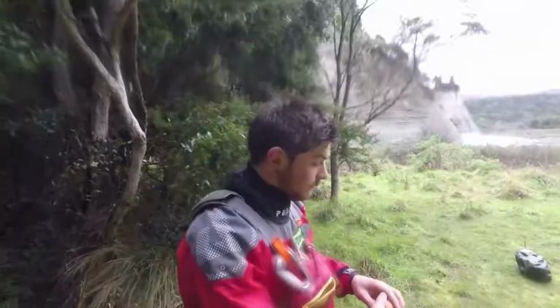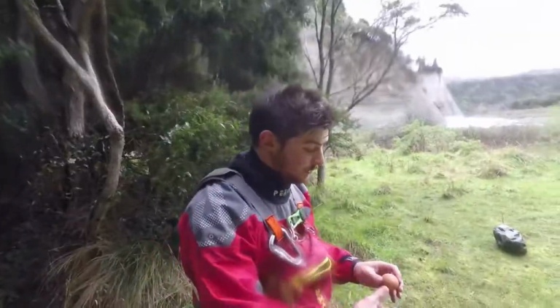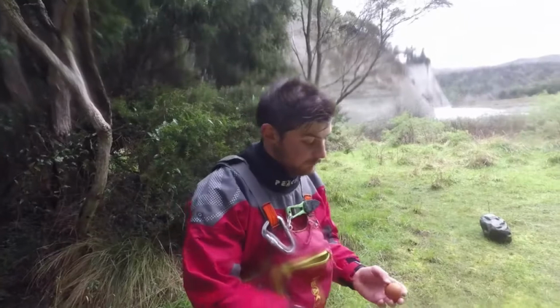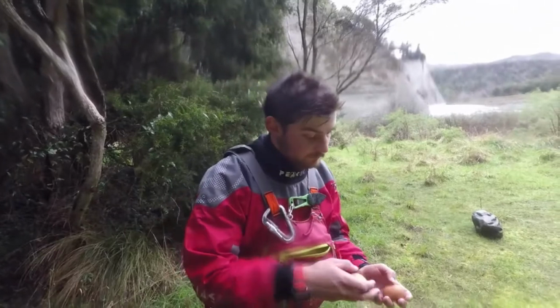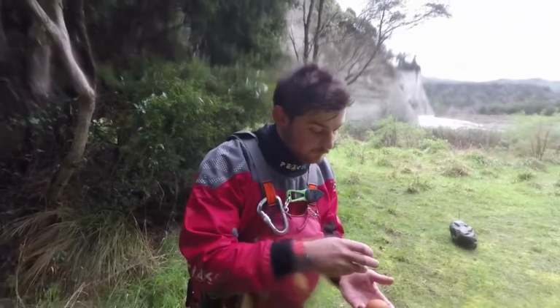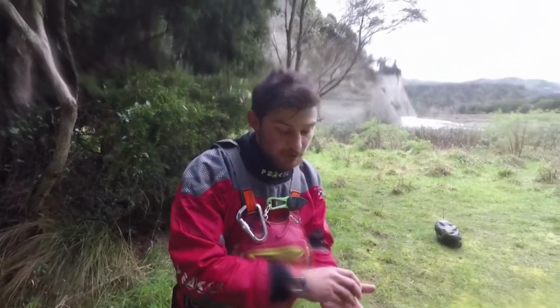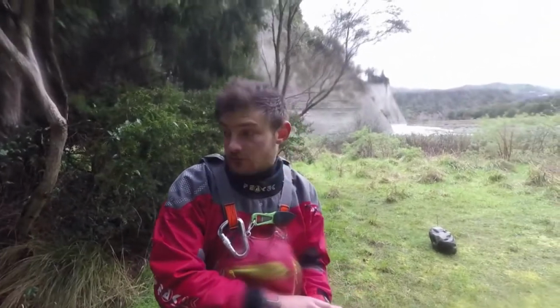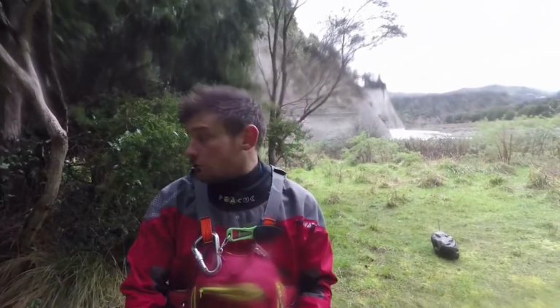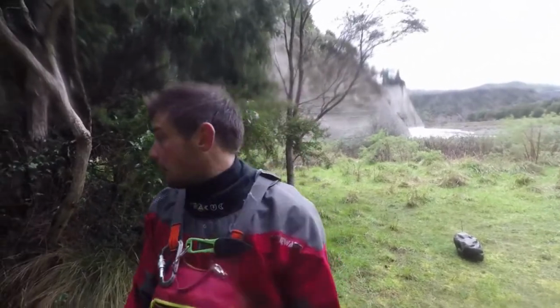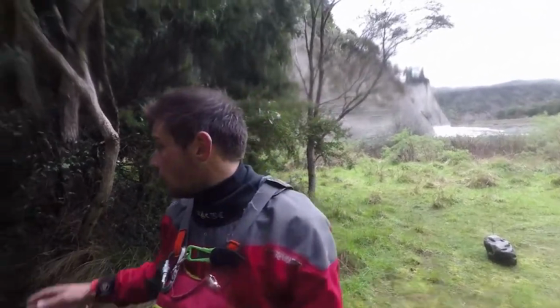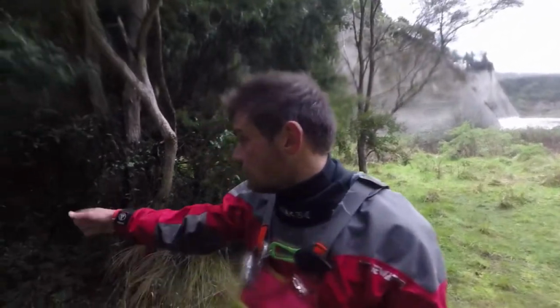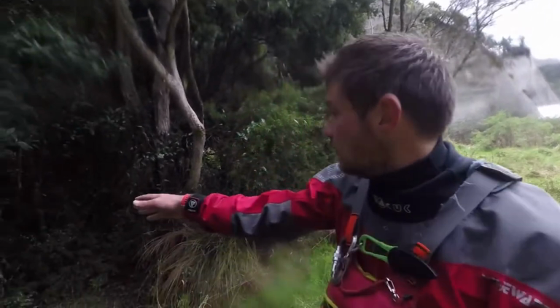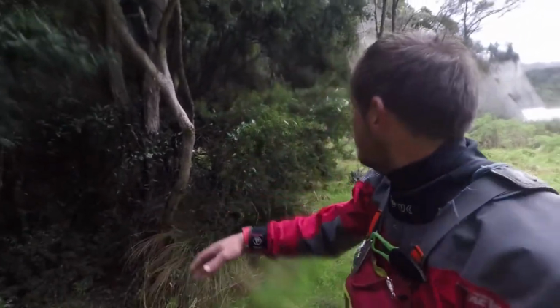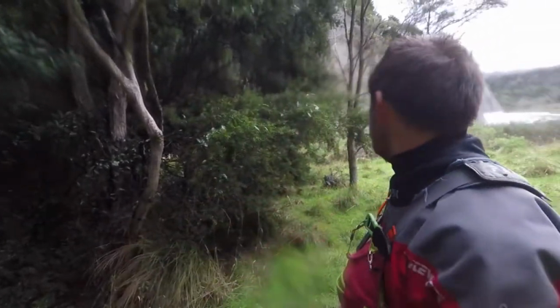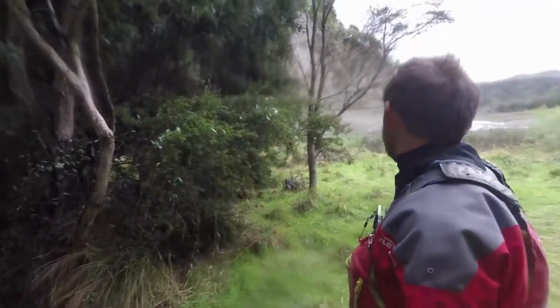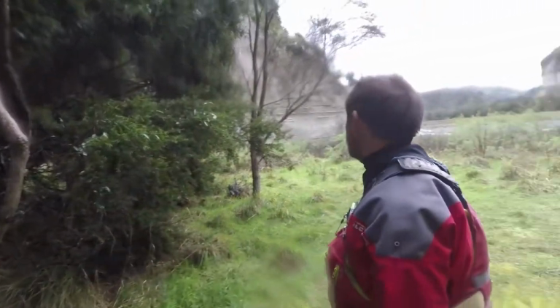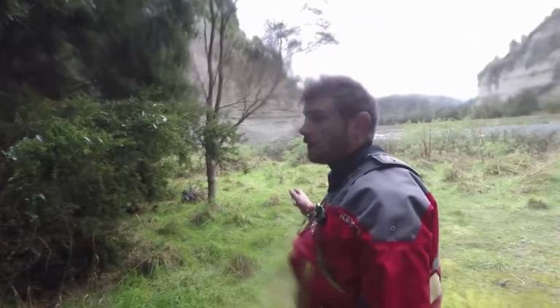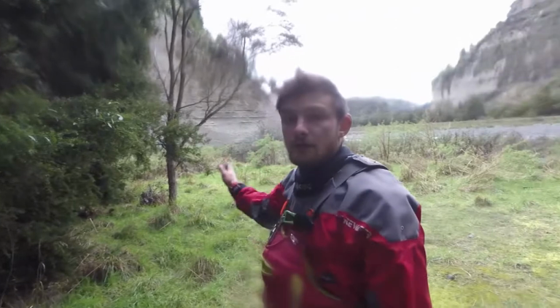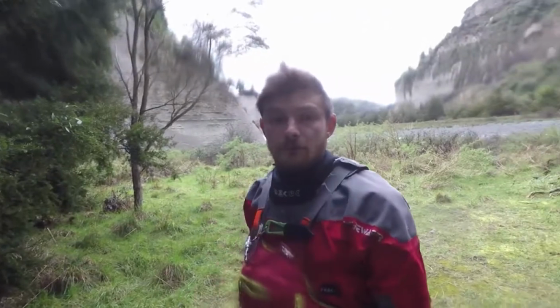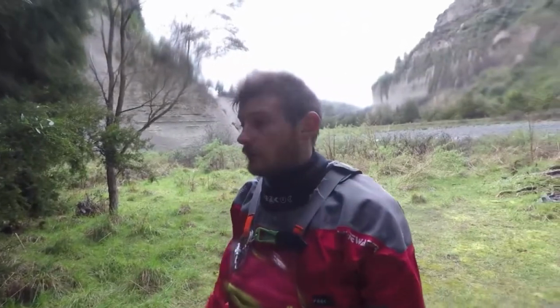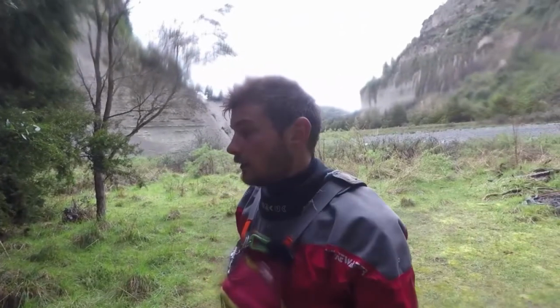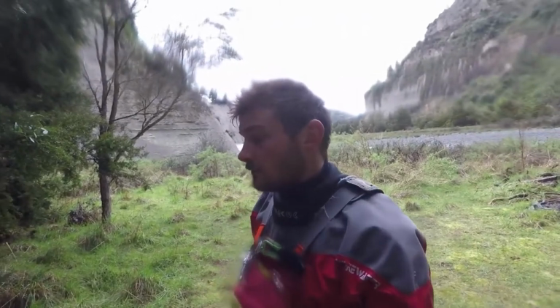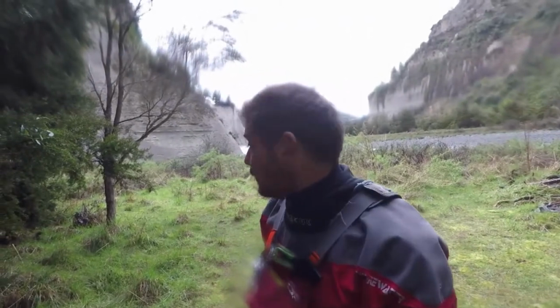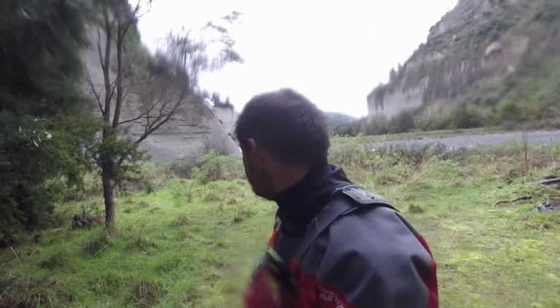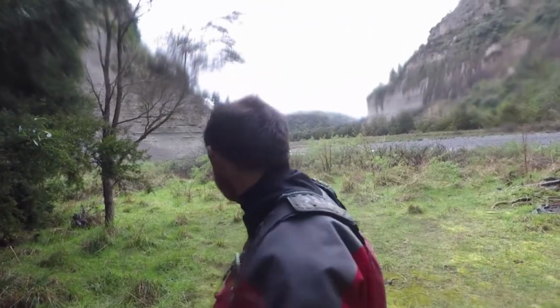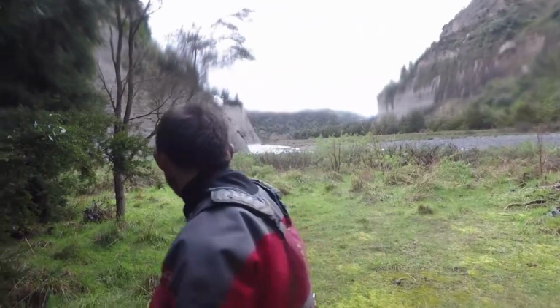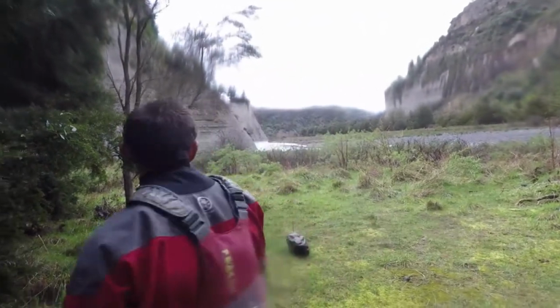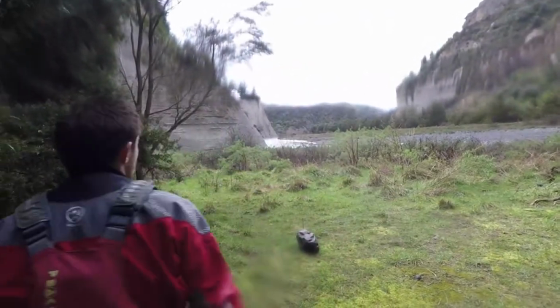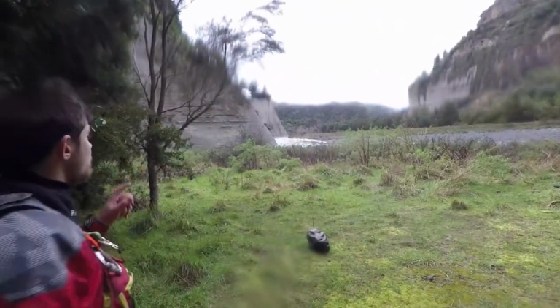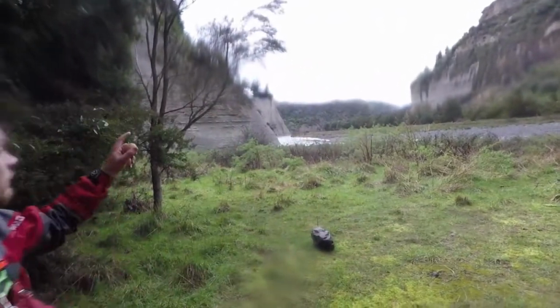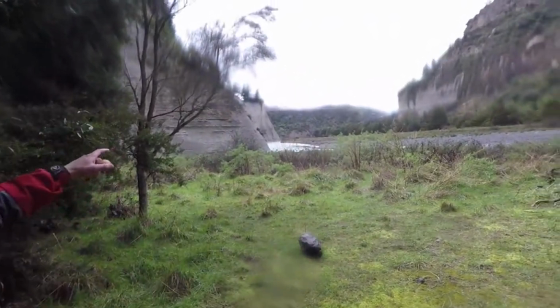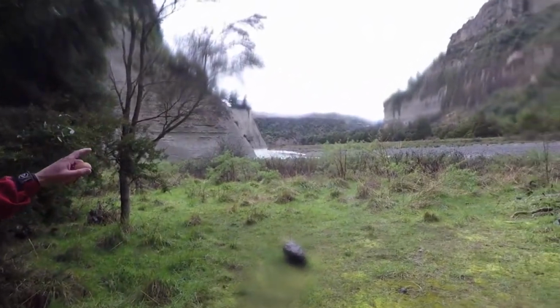So we're here at Cramped Christmas — this is the last stoat trap that we have on the line, just tucked away there. This is one of our main camping spots here in the summer. Quite a beautiful spot as you can see out towards the river.